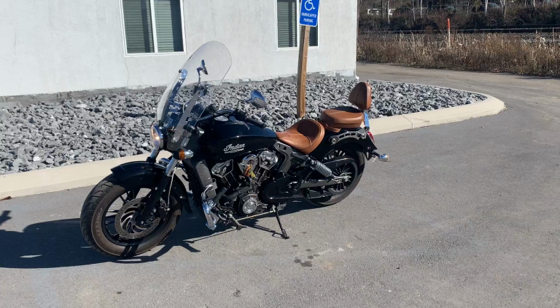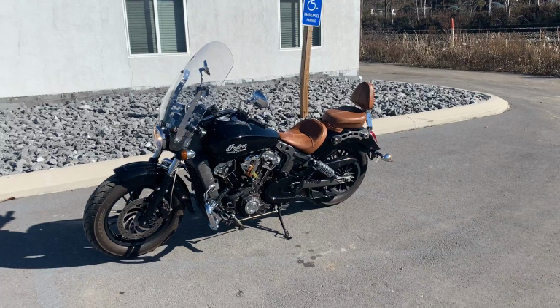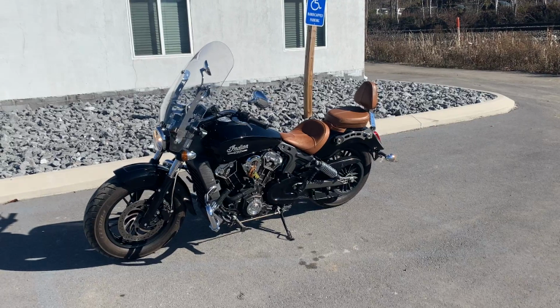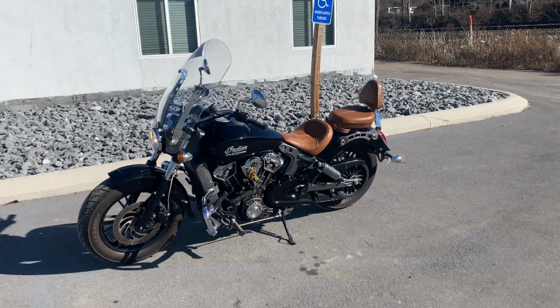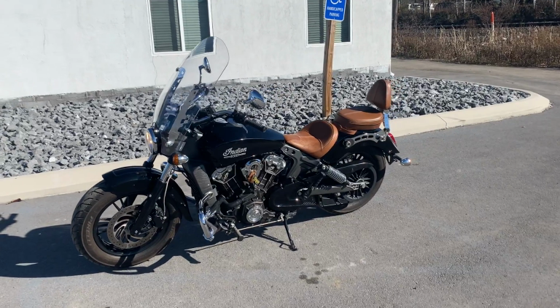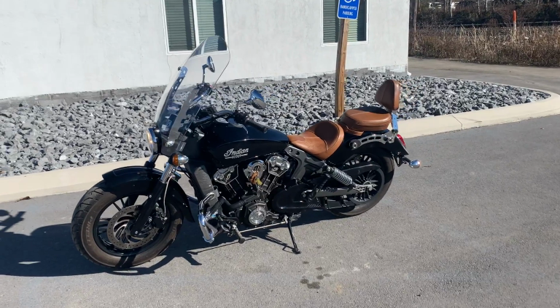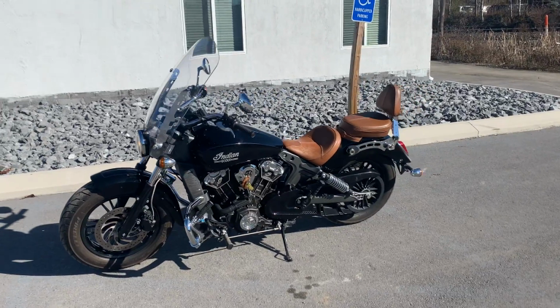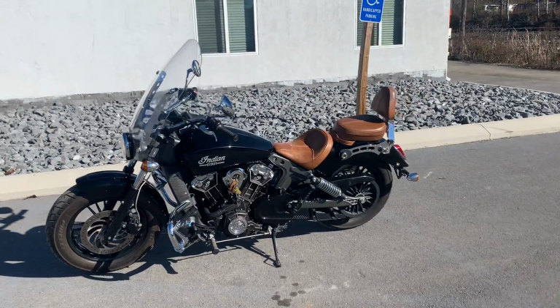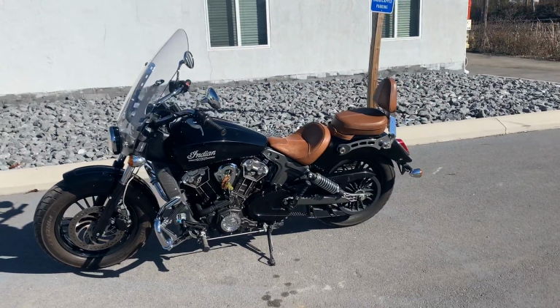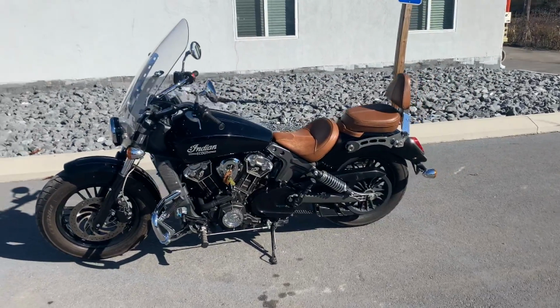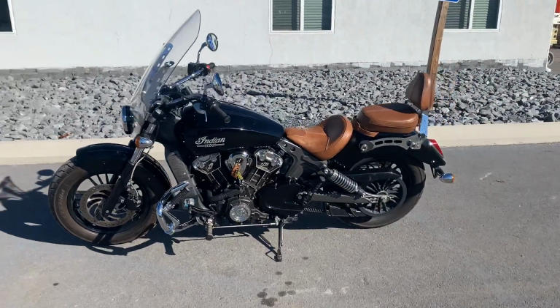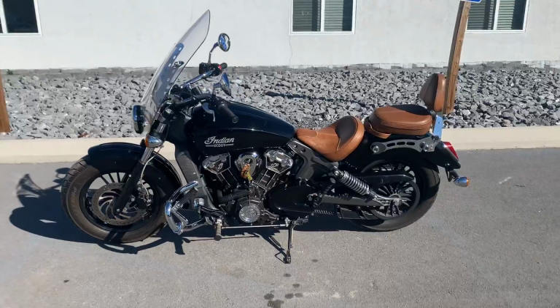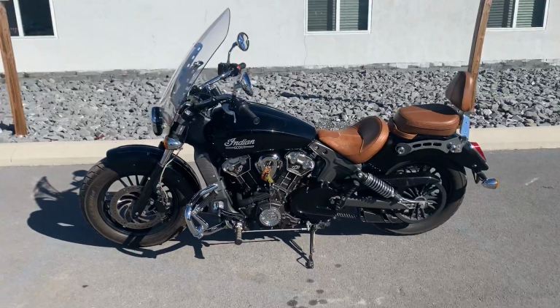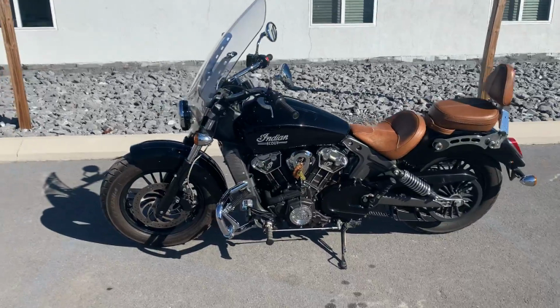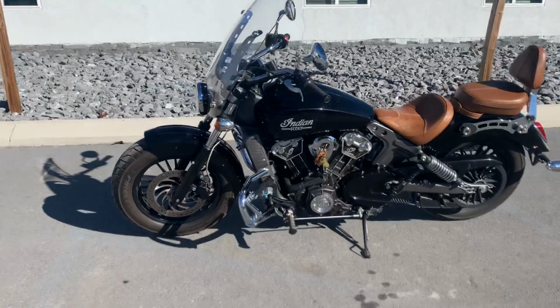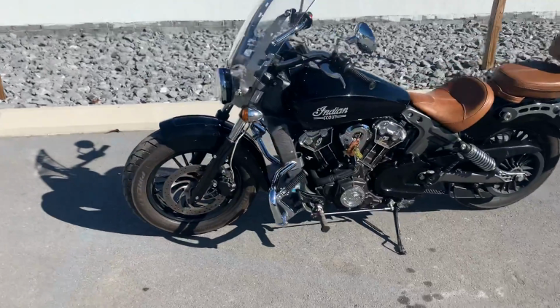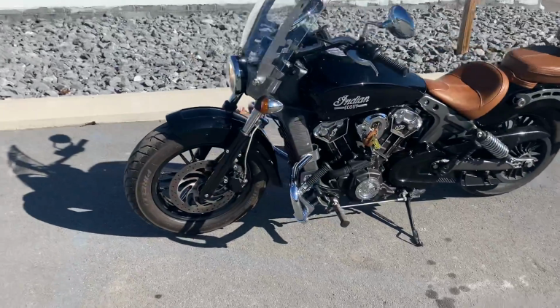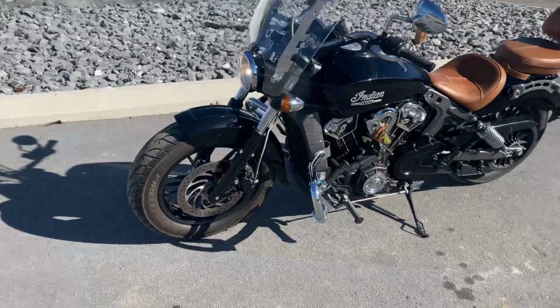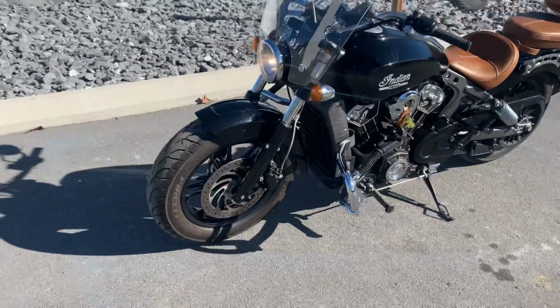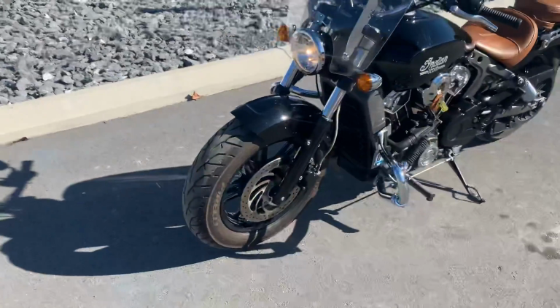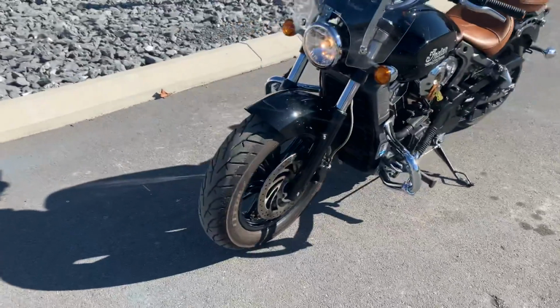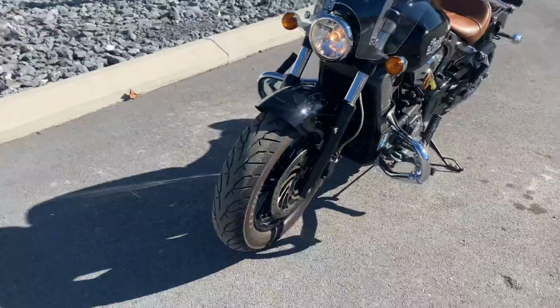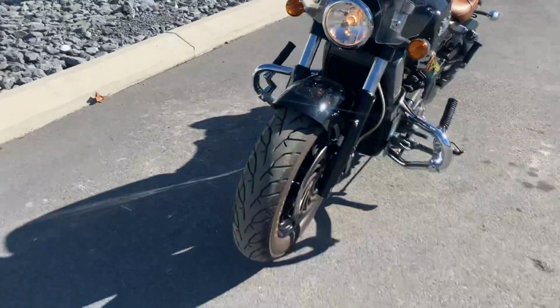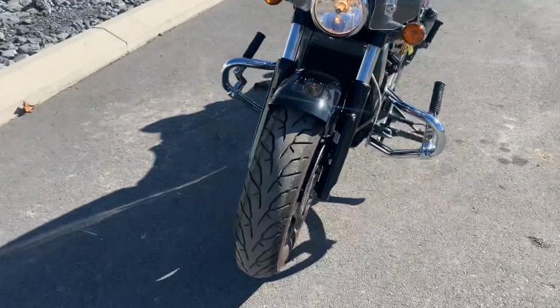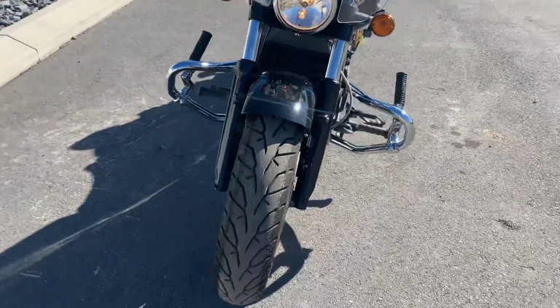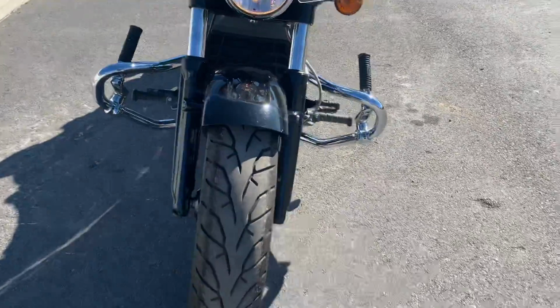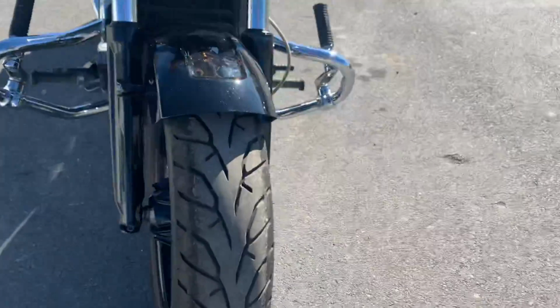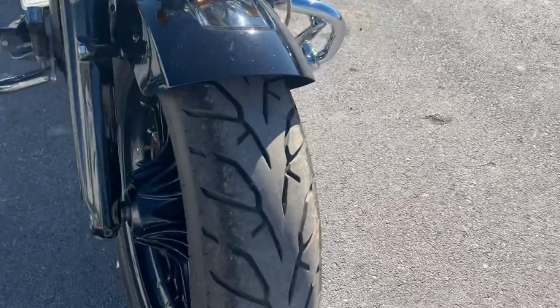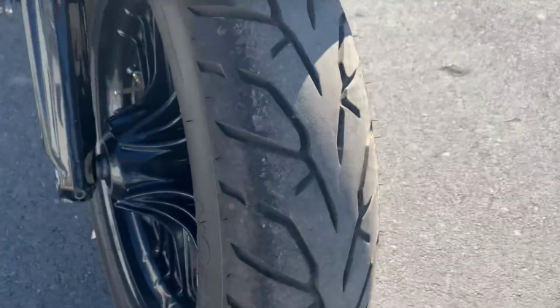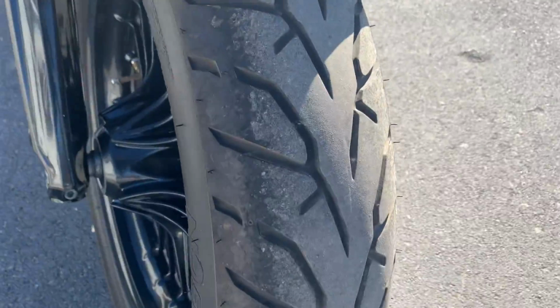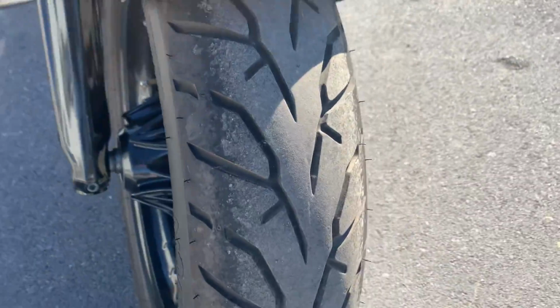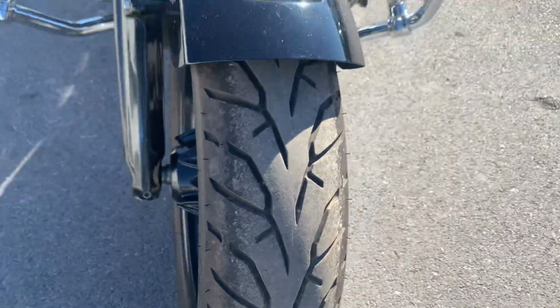Hello, Josh here at Kissel Motorsports, and thank you for the interest in this 2015 Indian Scout. This bike's got 15,500 miles on it. Good front tire — we will be putting a rear tire on it for customer handover.